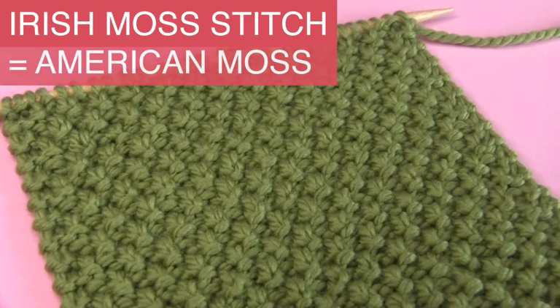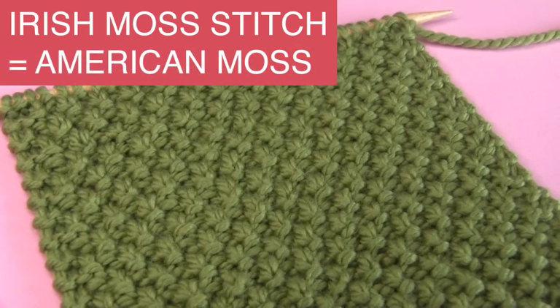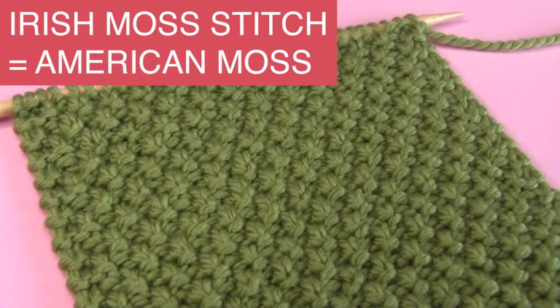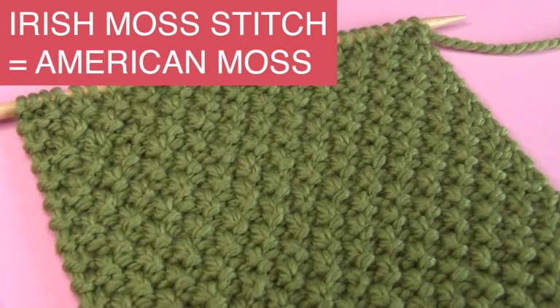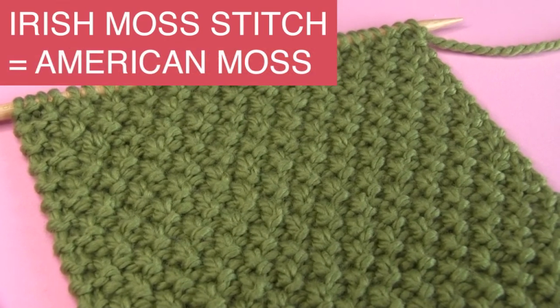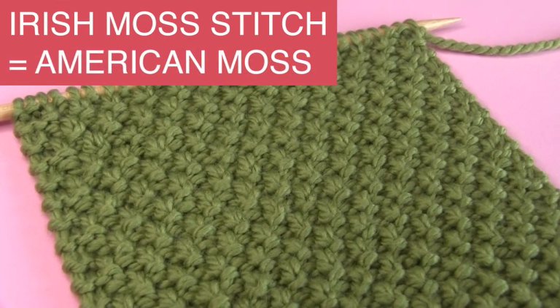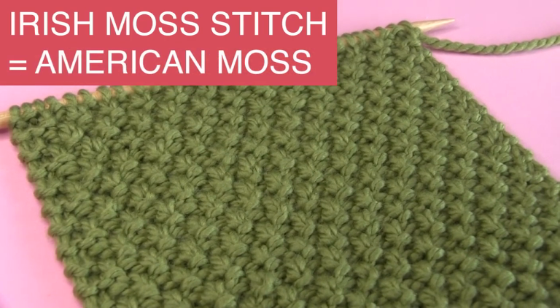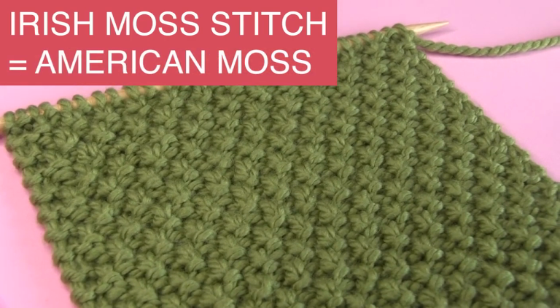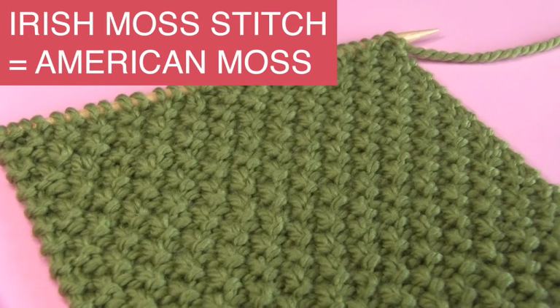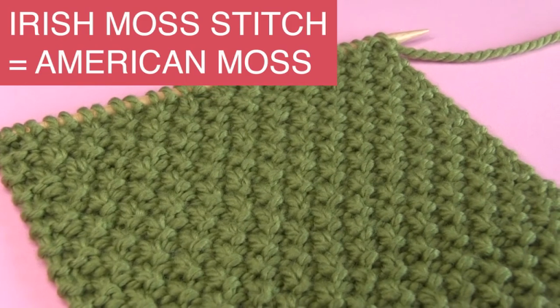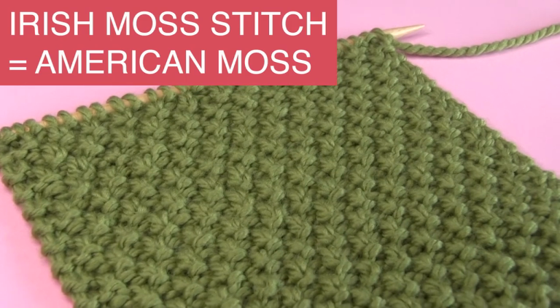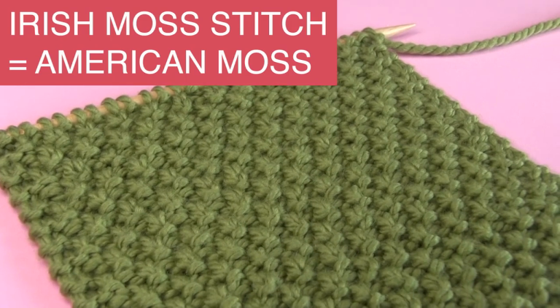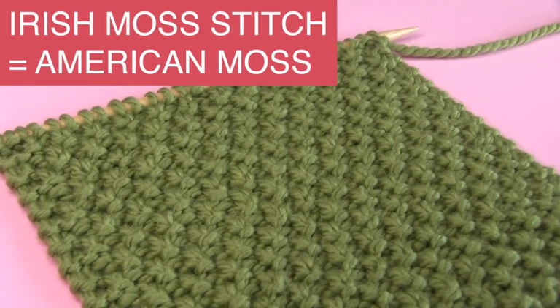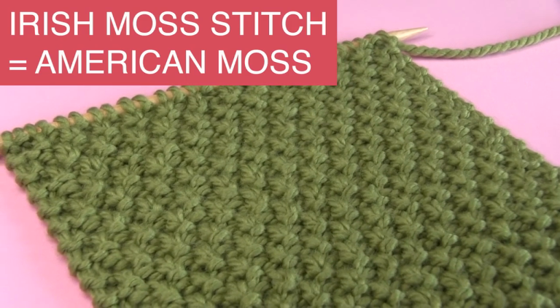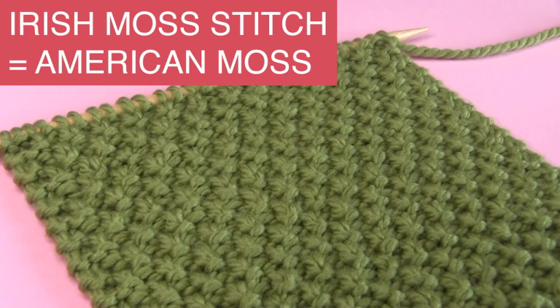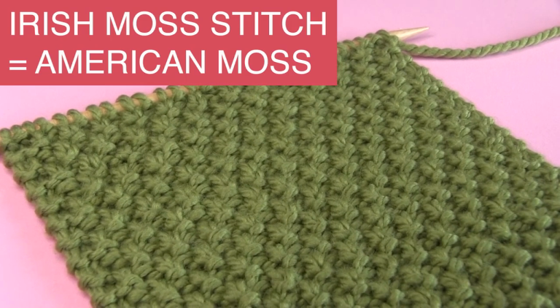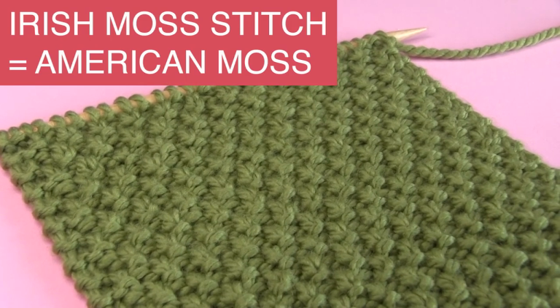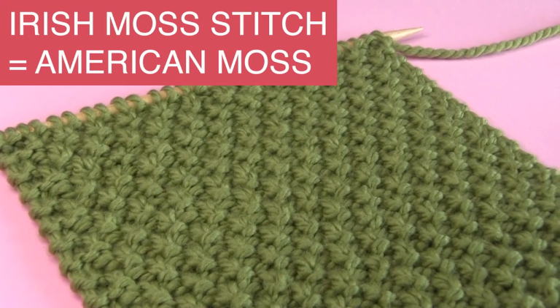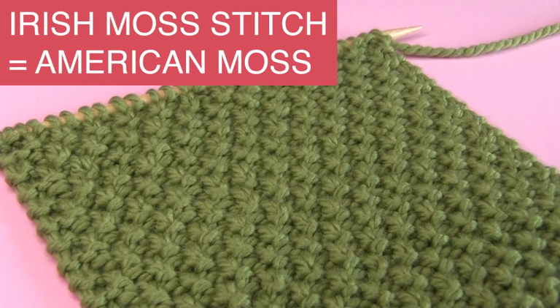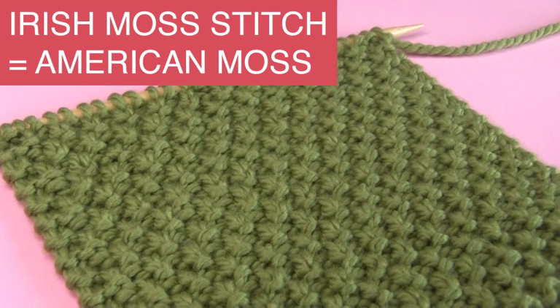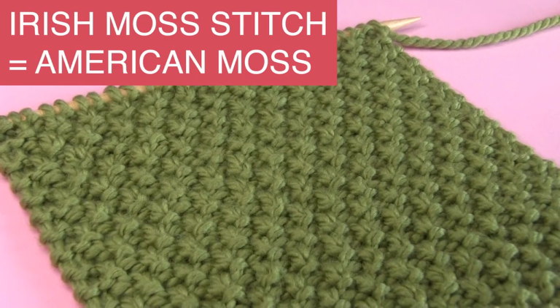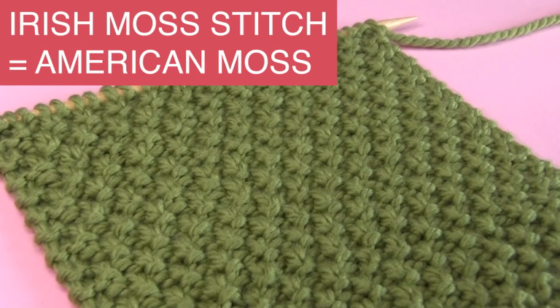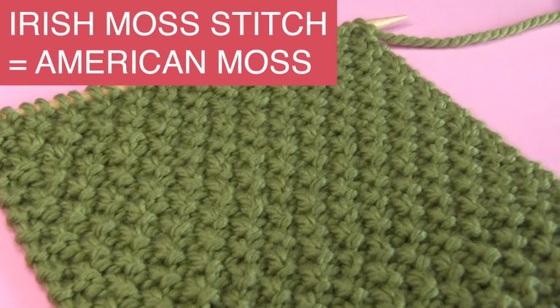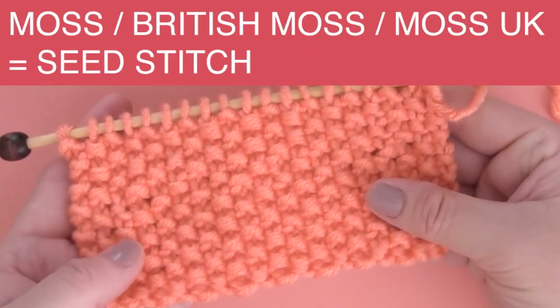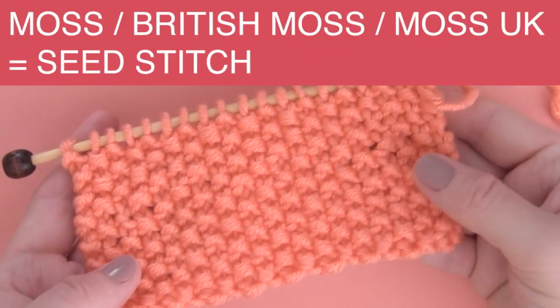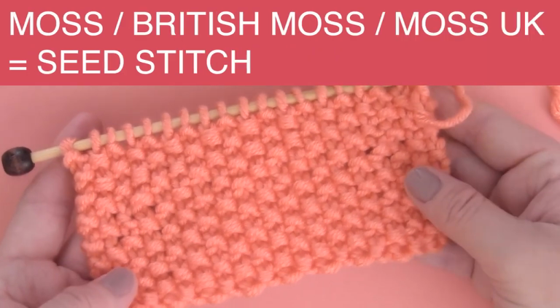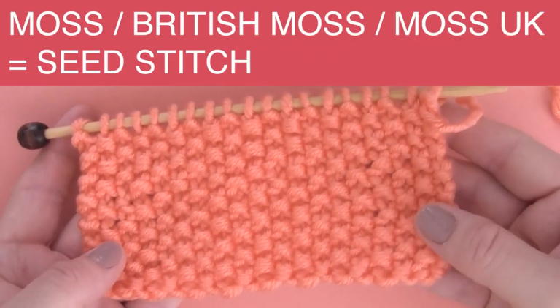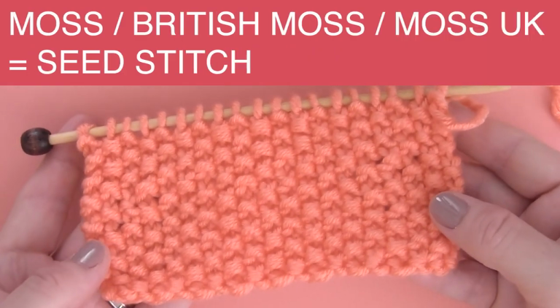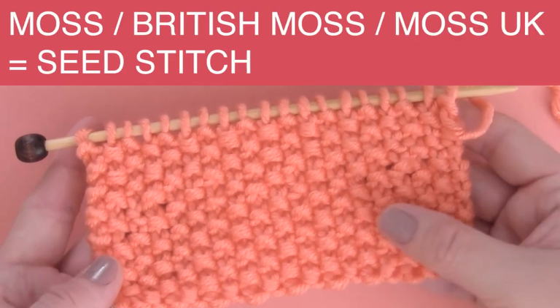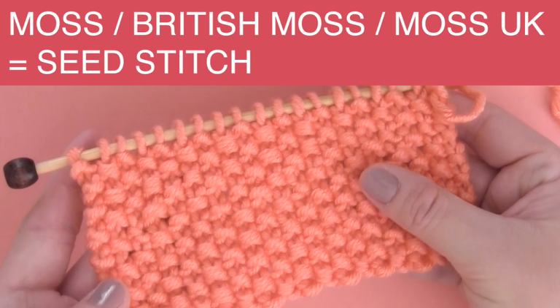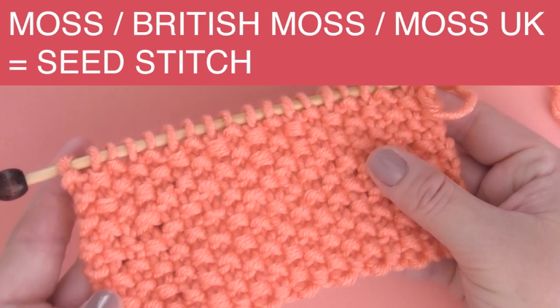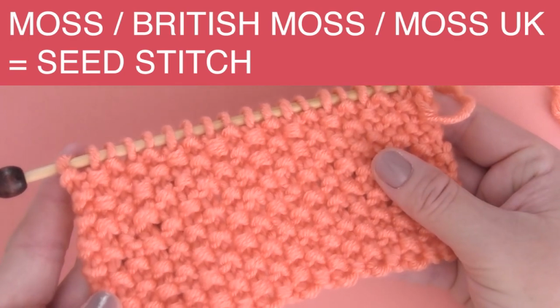Irish Moss and American Moss — that is the exact same pattern, and that's the one we're covering today. You also may have heard of patterns in other regions simply called Moss or British Moss. That is actually the Seed Stitch.